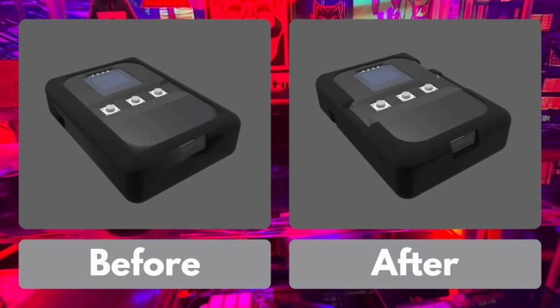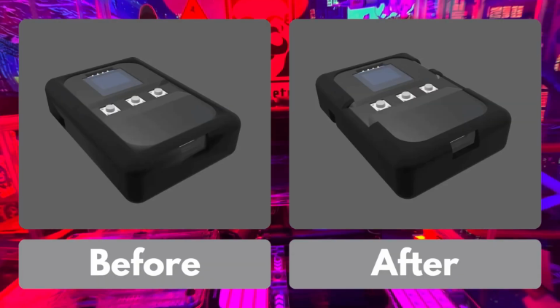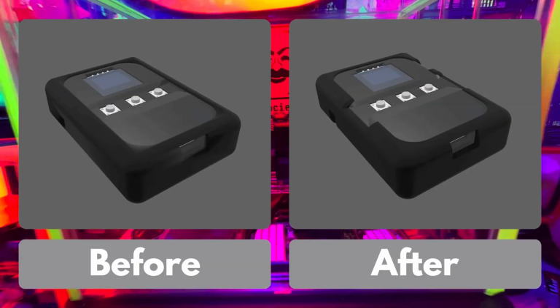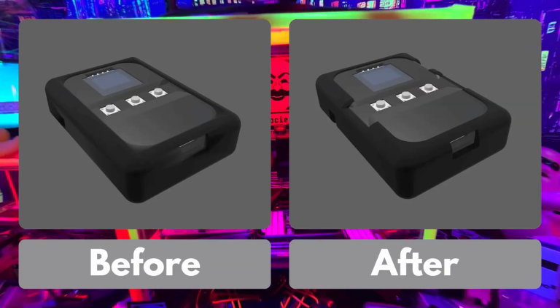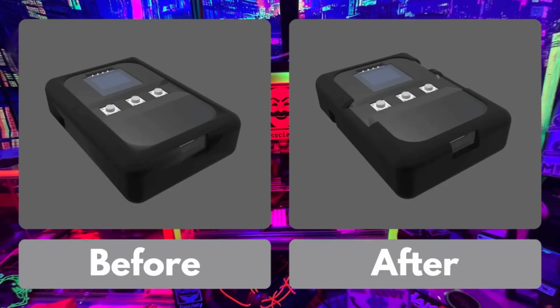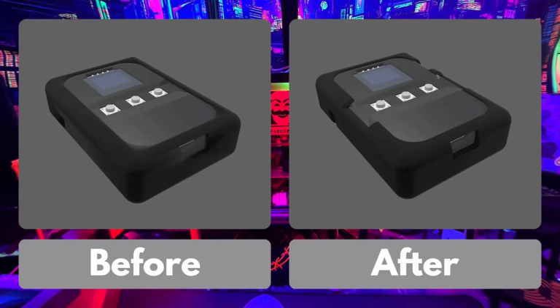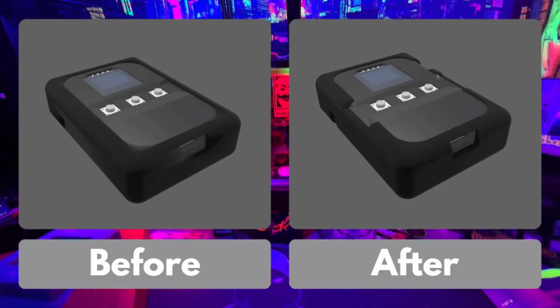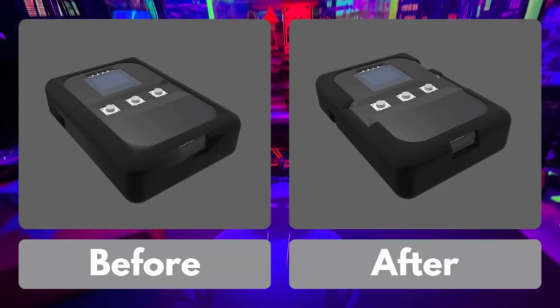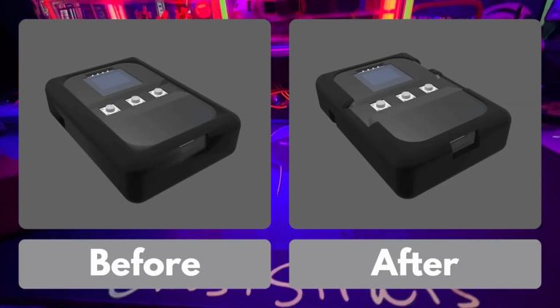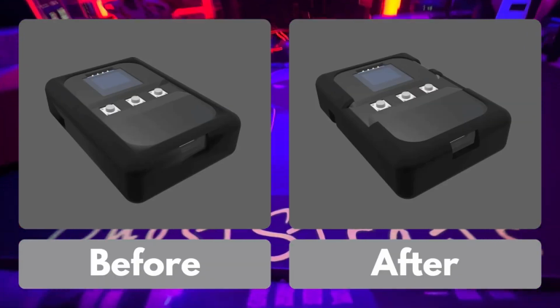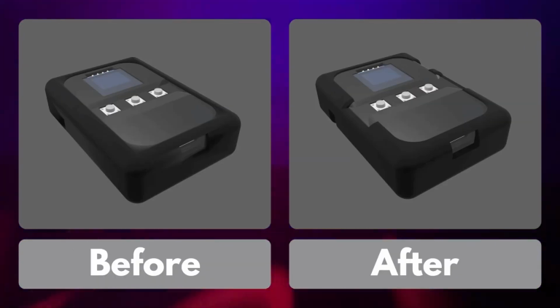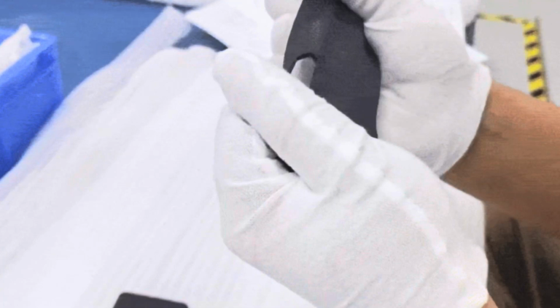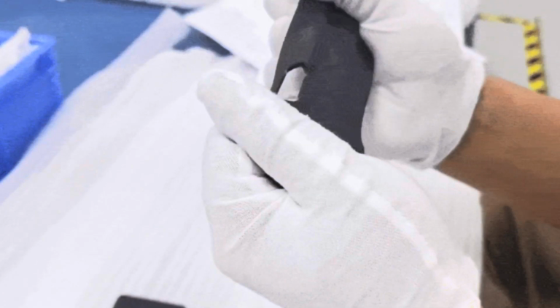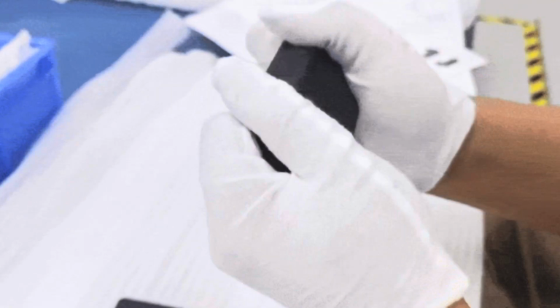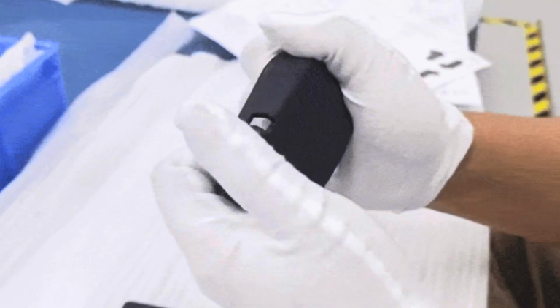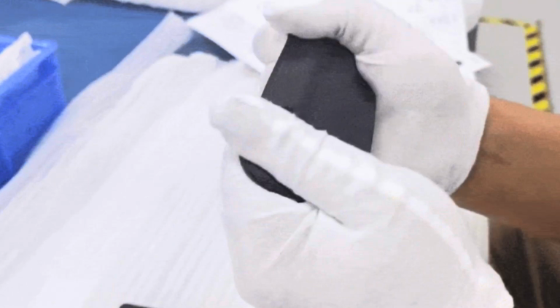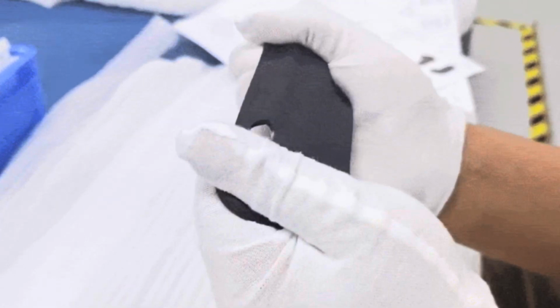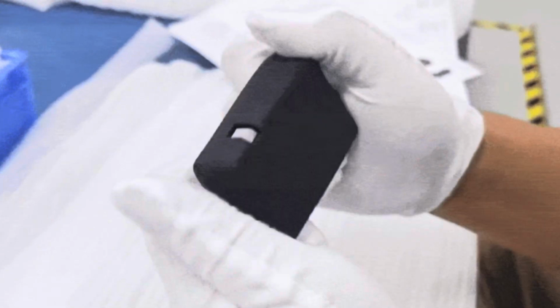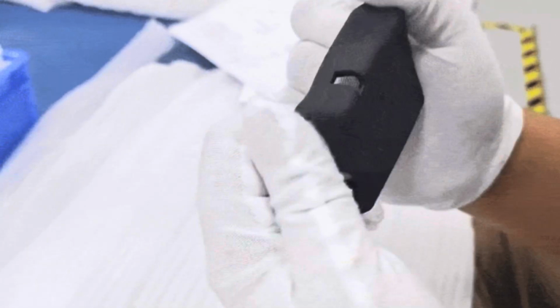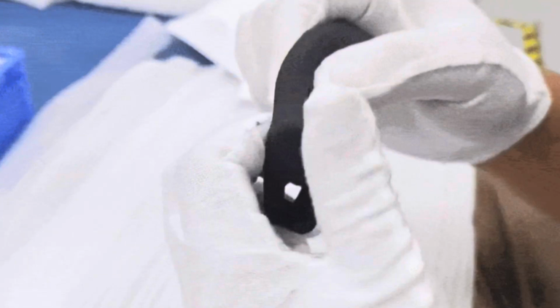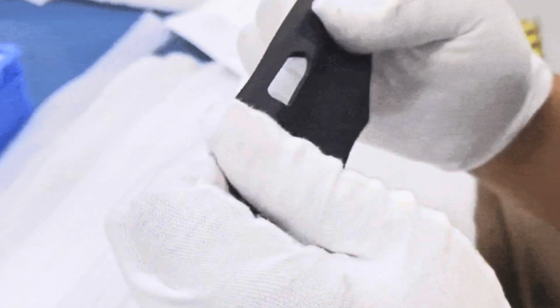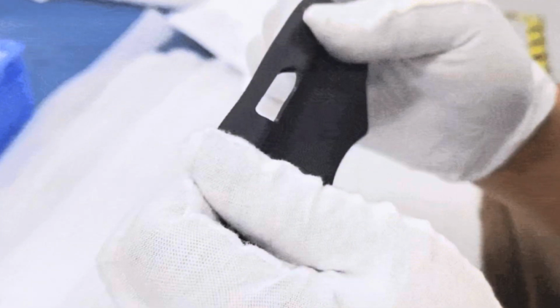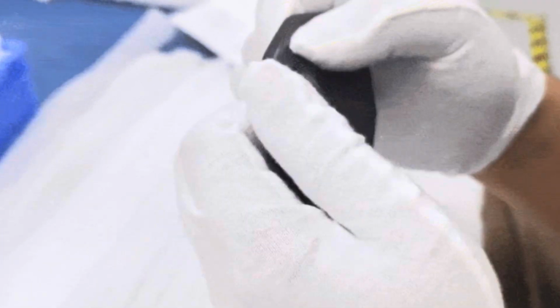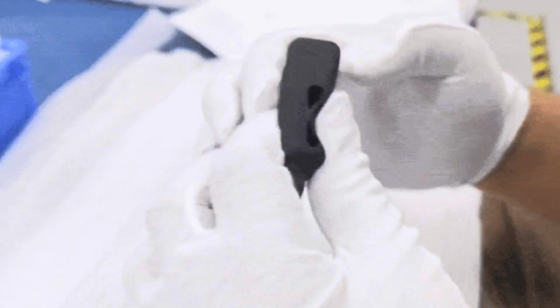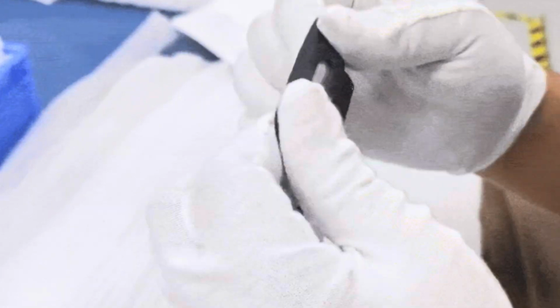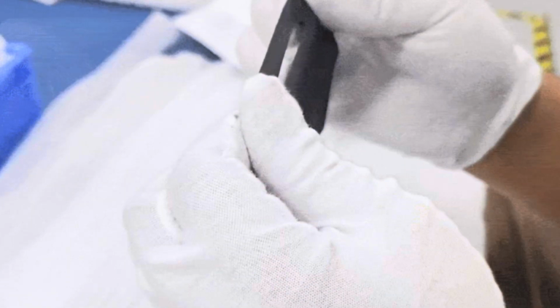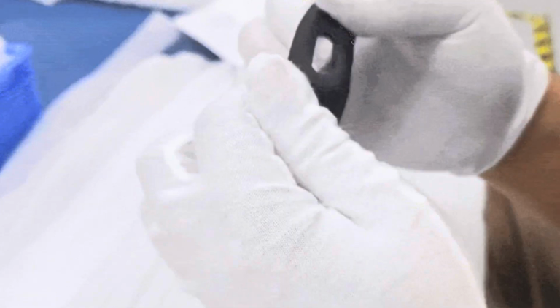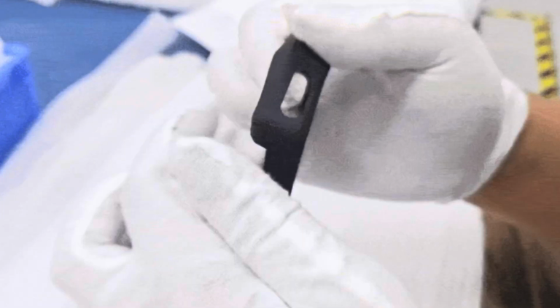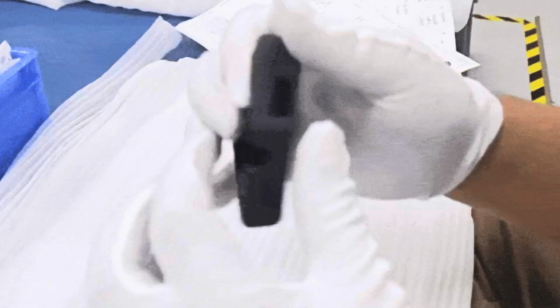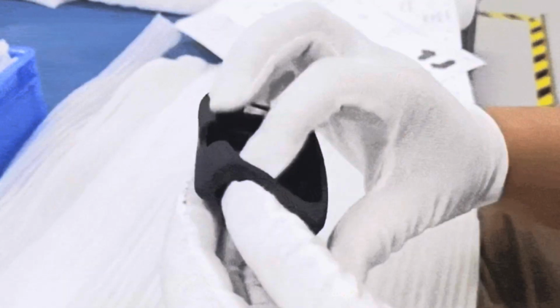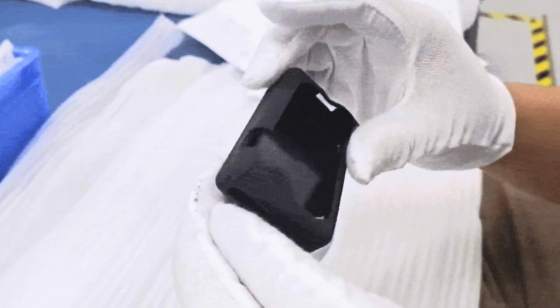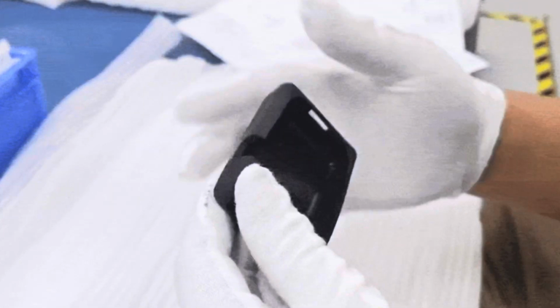The fix is already in the works. The new case will not only adjust the button clearance, but also use a firmer silicone, bumping from 30A to 40A for a much more solid feel. That update should arrive within a week or two.